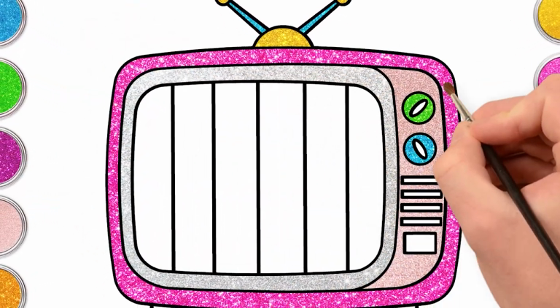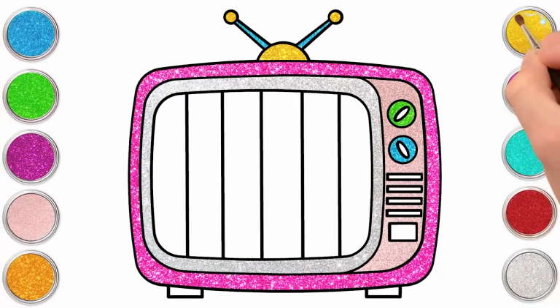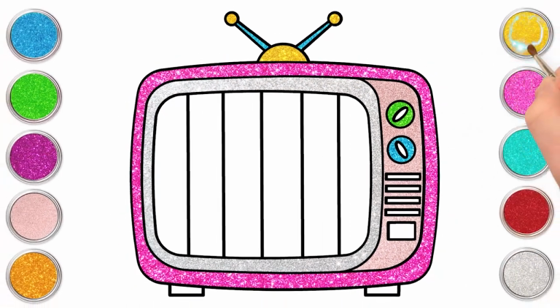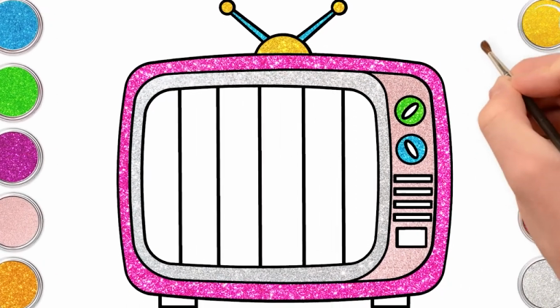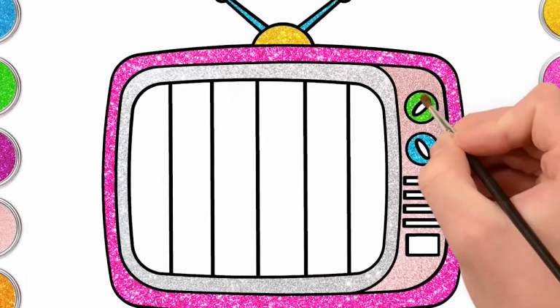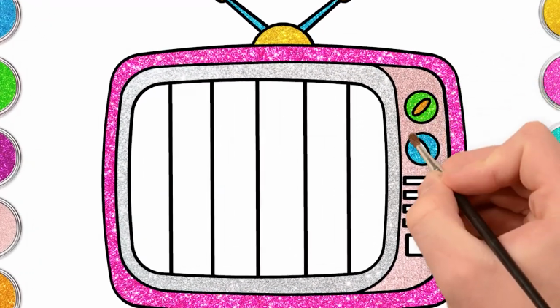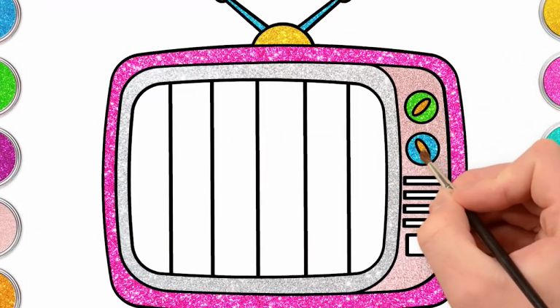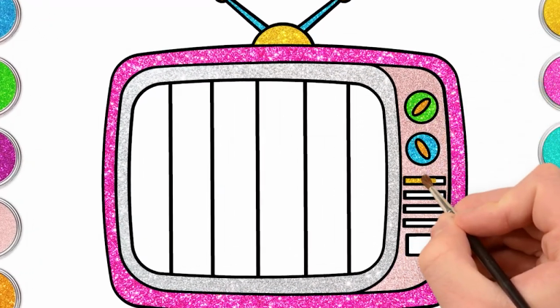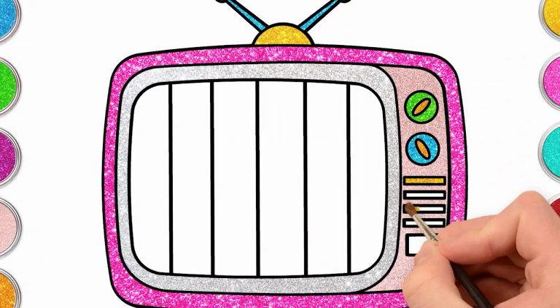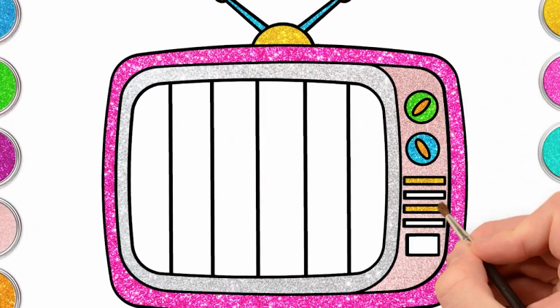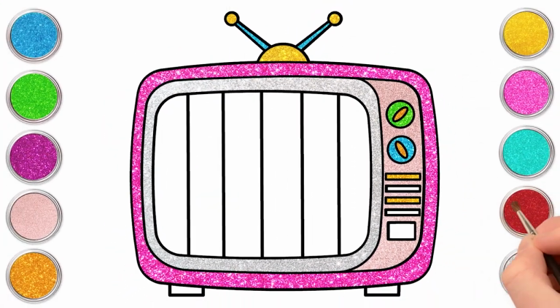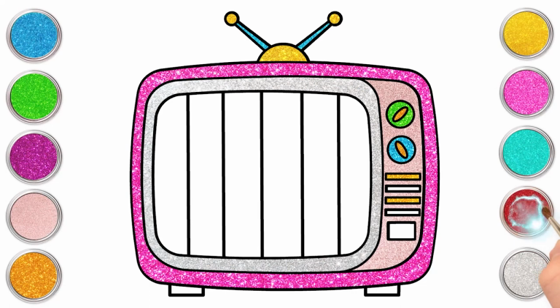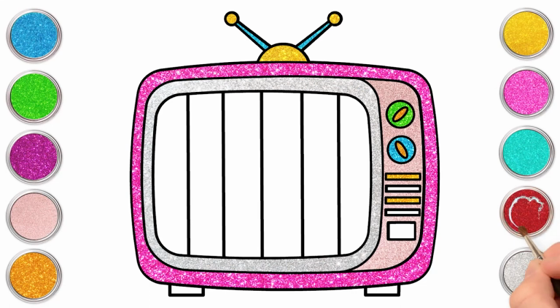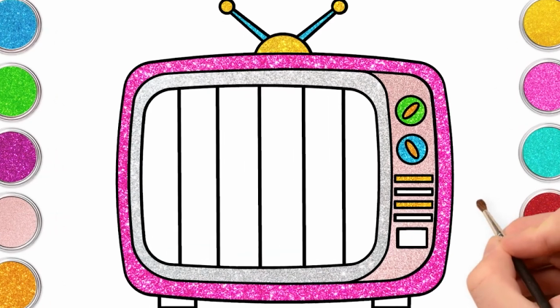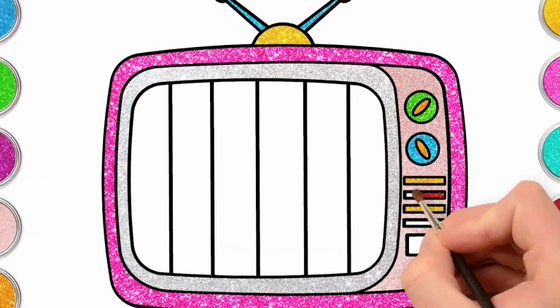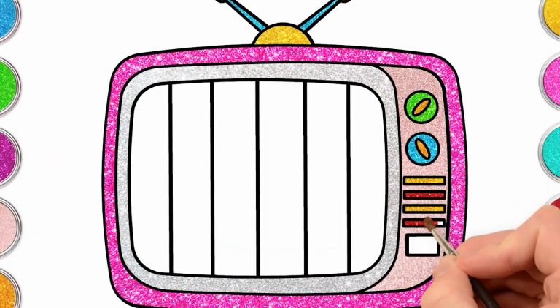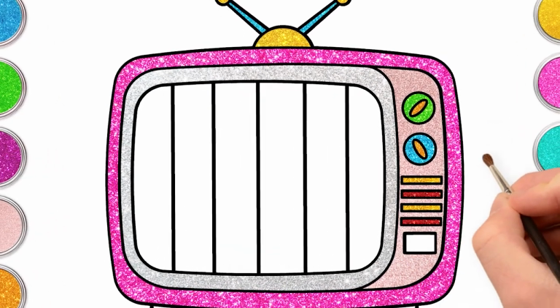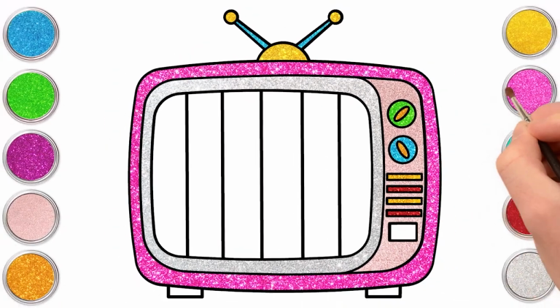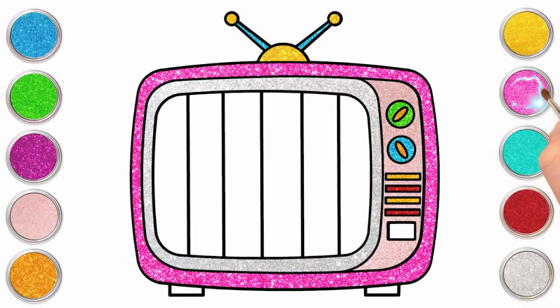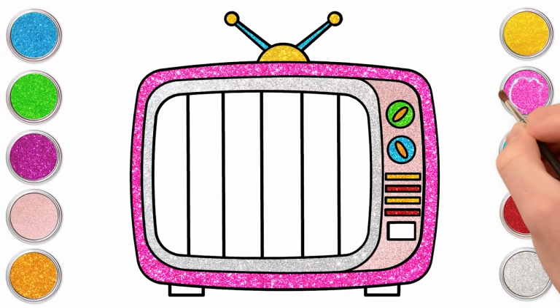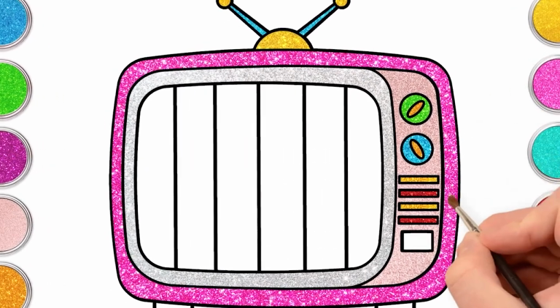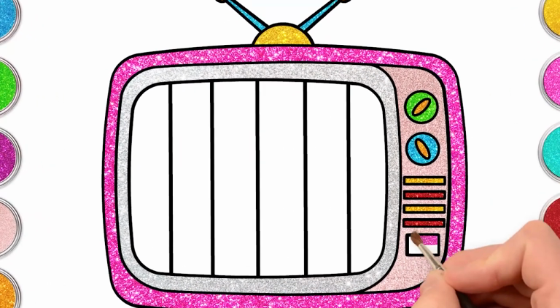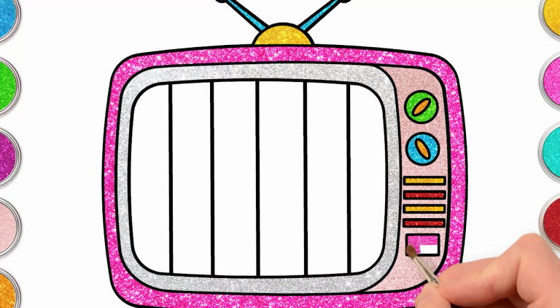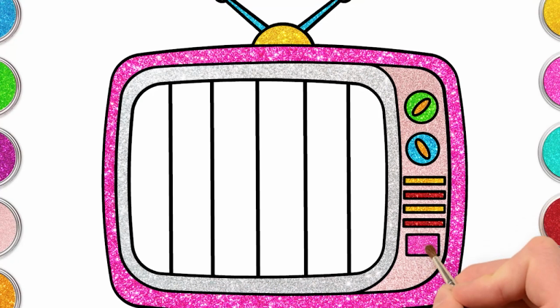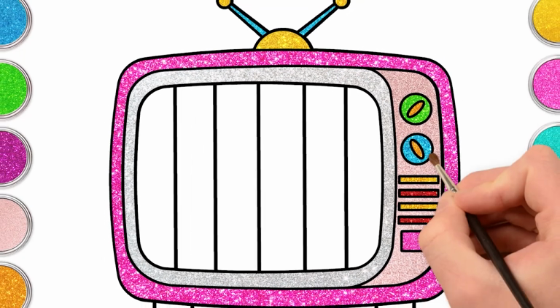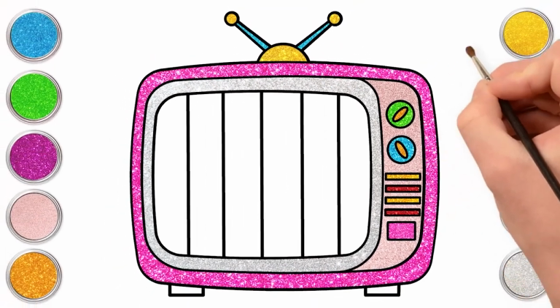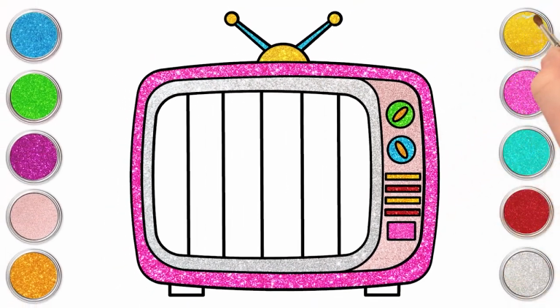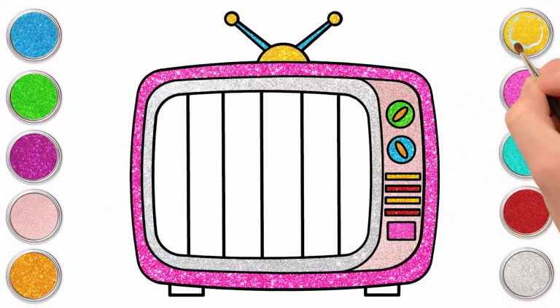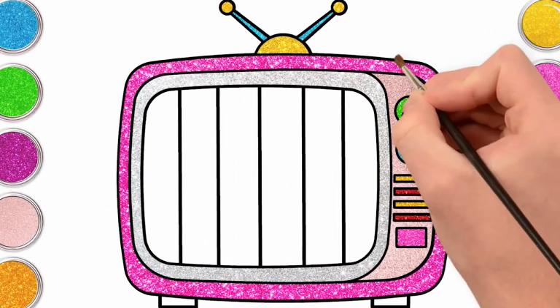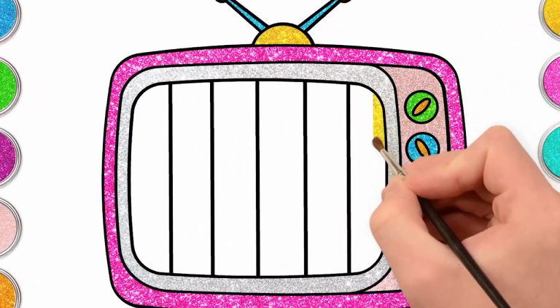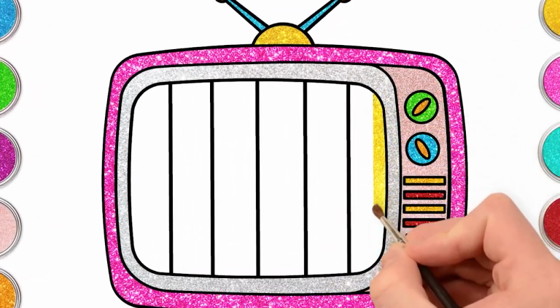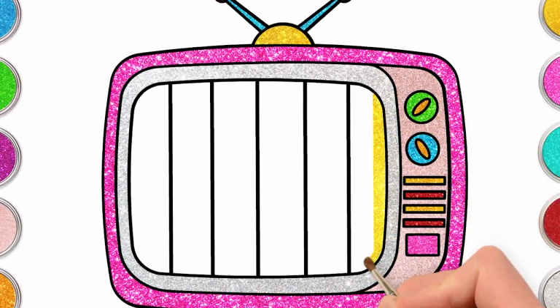And red and yellow for the rectangles below. Pink for the bigger one. Now let's paint the picture in the TV. We can use a little of yellow.